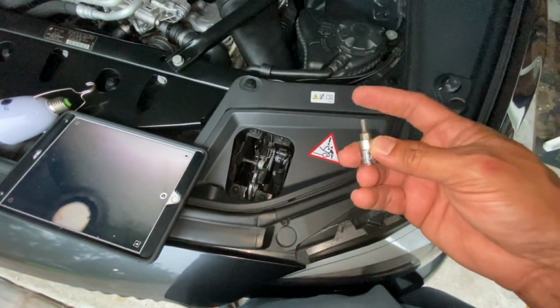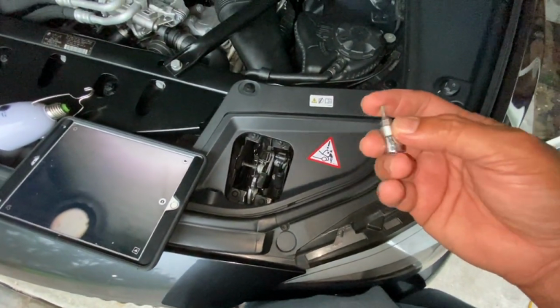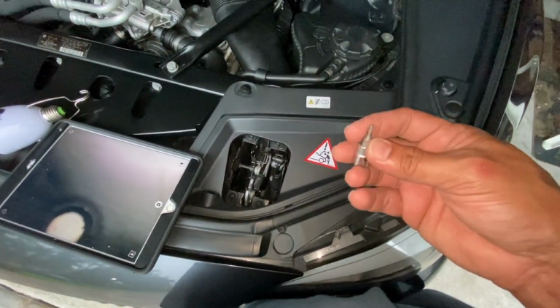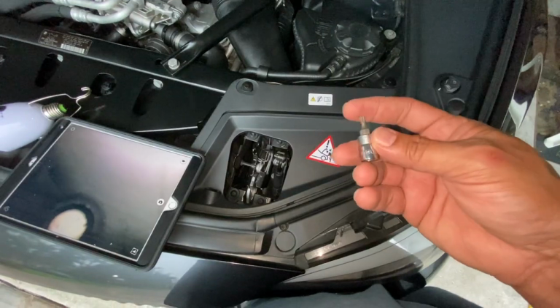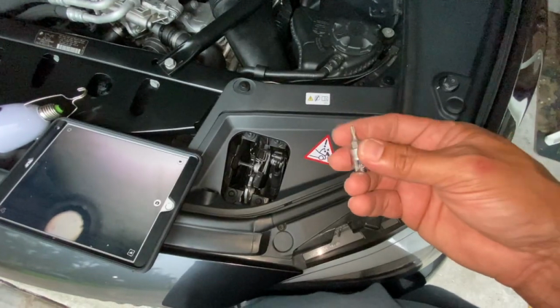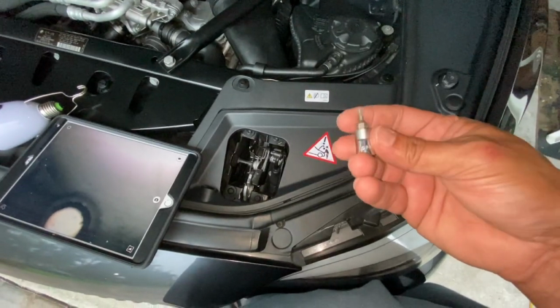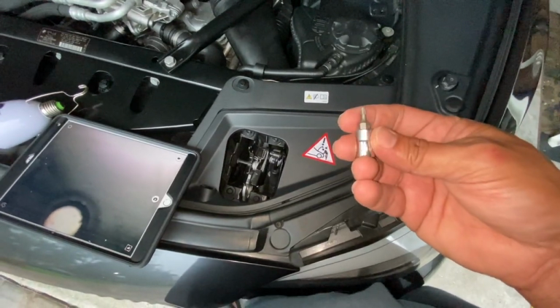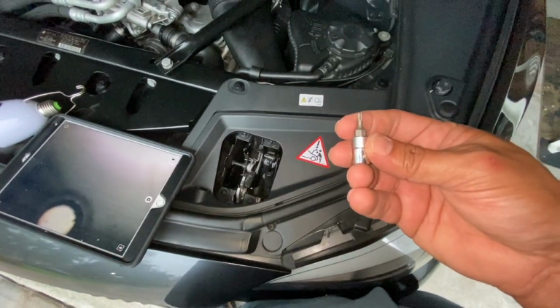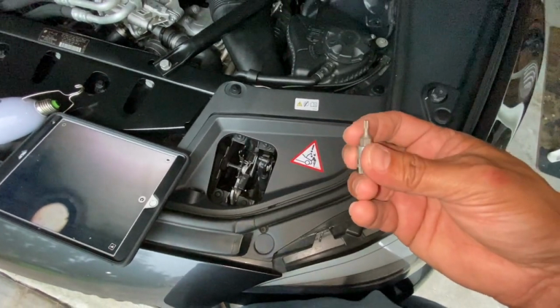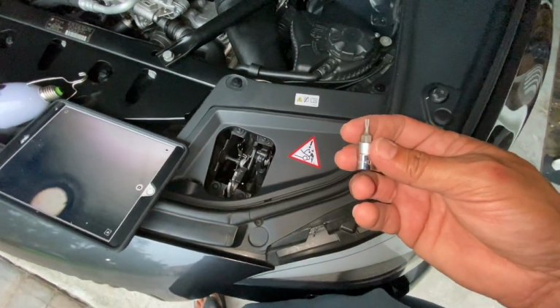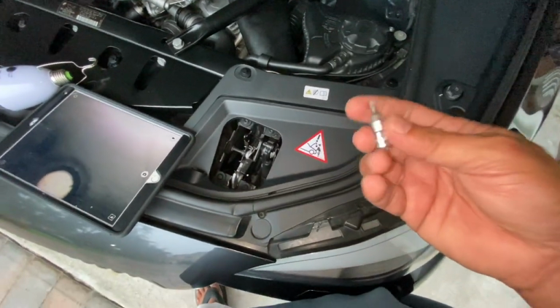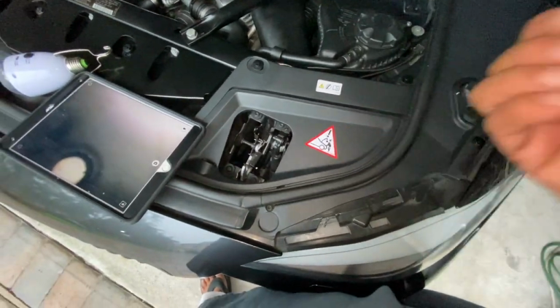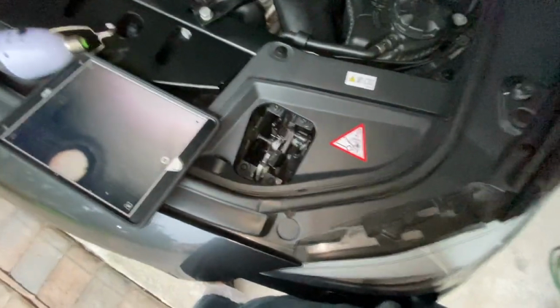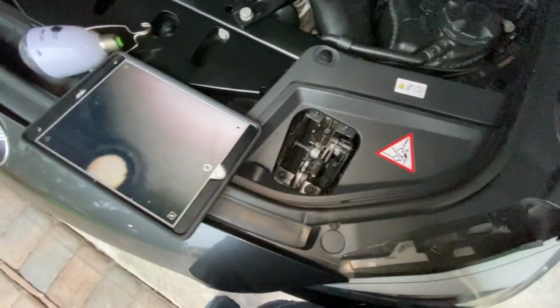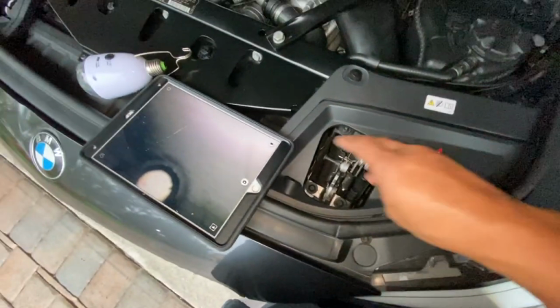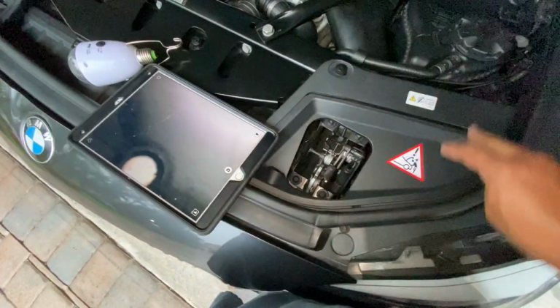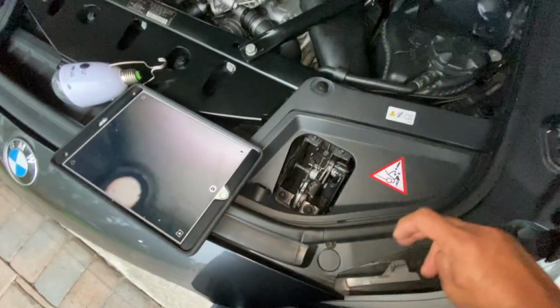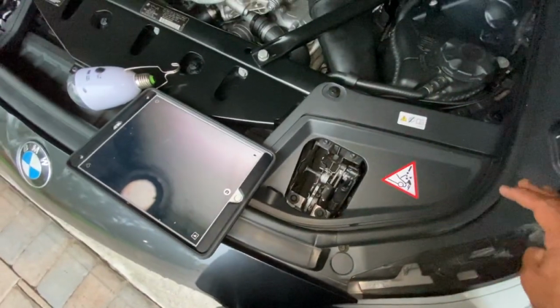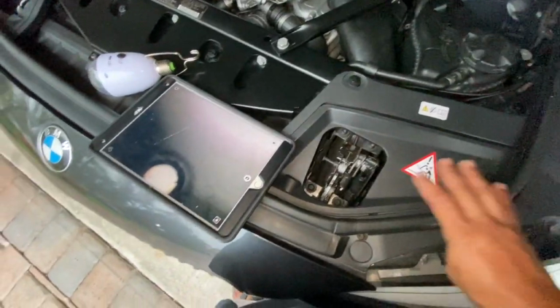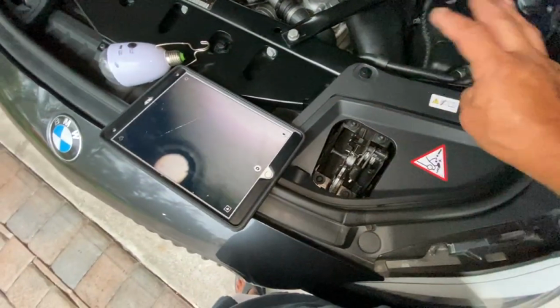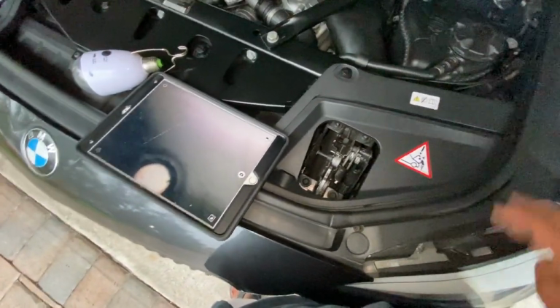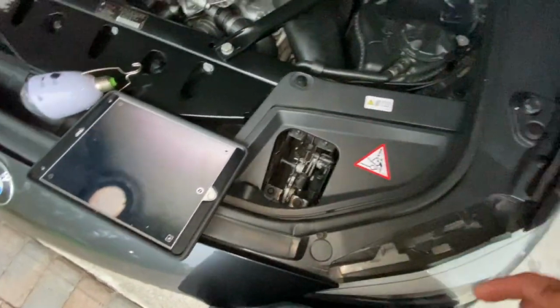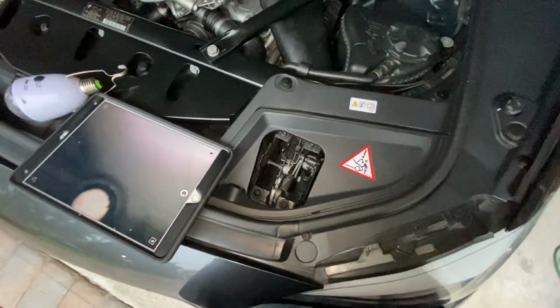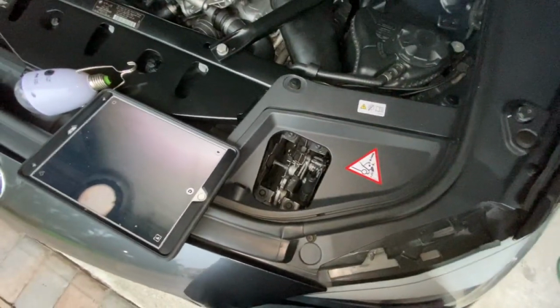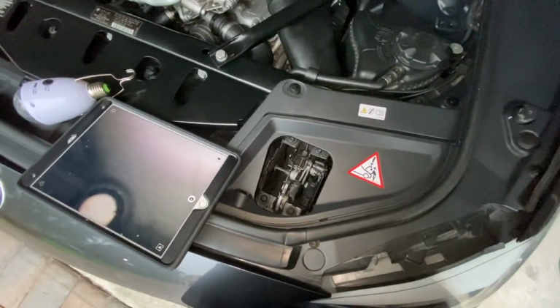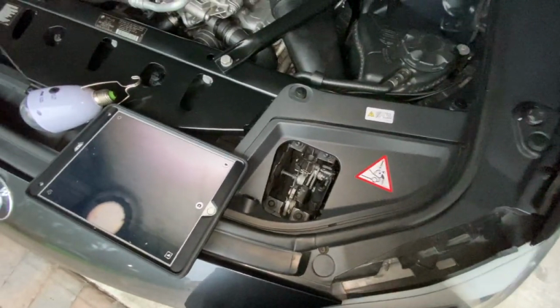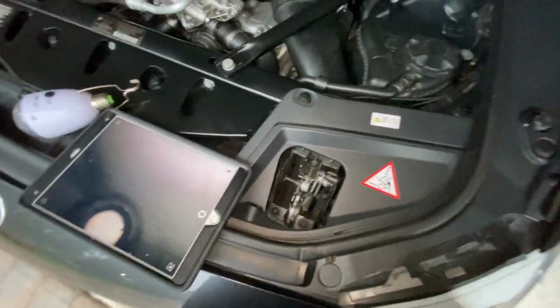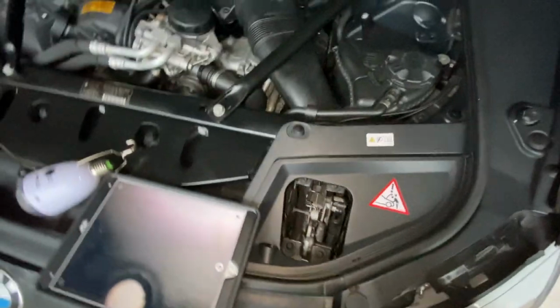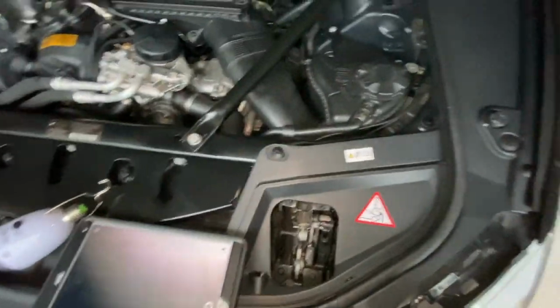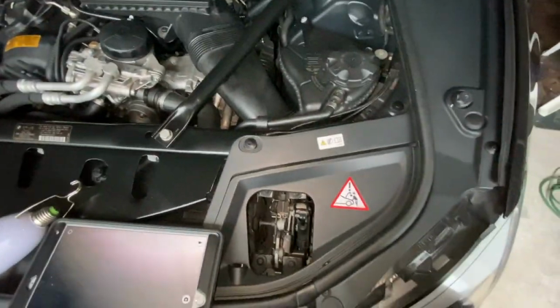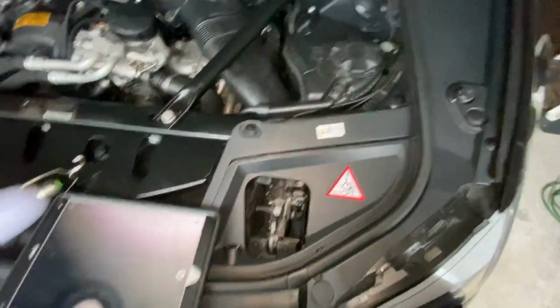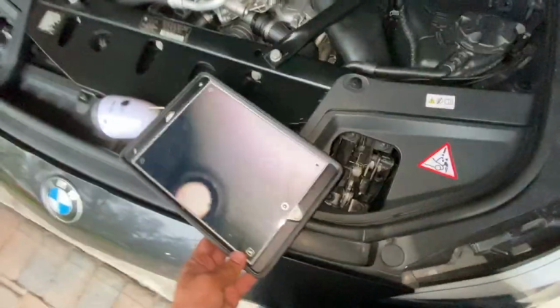This could be really bad if it falls while you're driving and hits your tire or somebody else's tire and causes damage. So try not to store anything over here, and if you are, make sure you cover it up so if you drop something you don't lose it. I just wanted to share that experience with you guys.